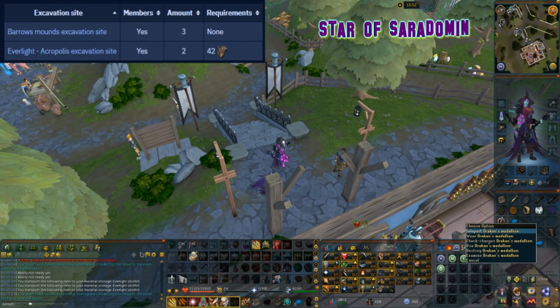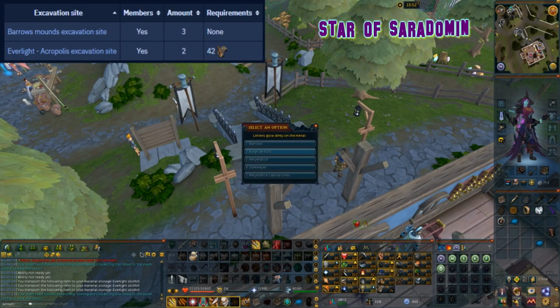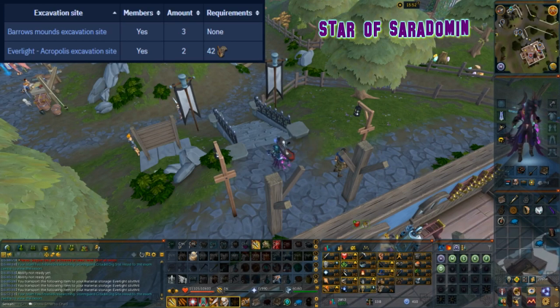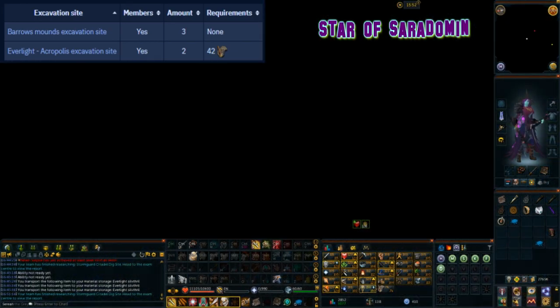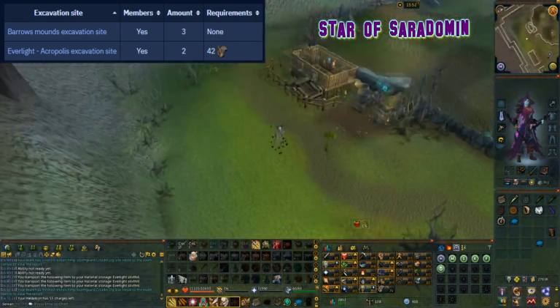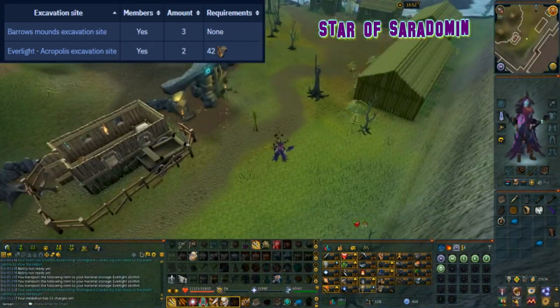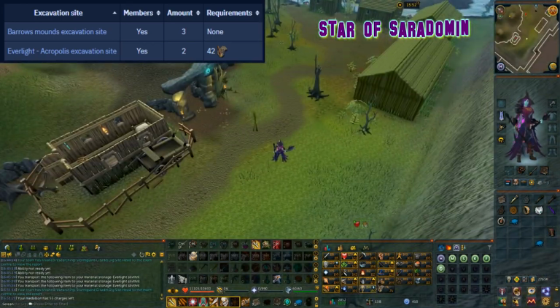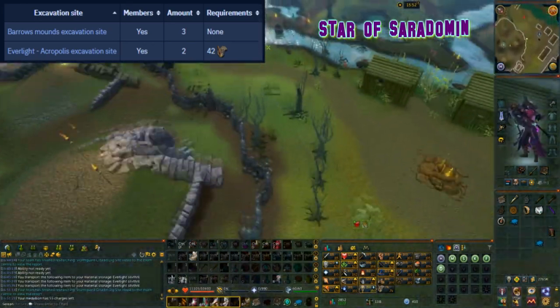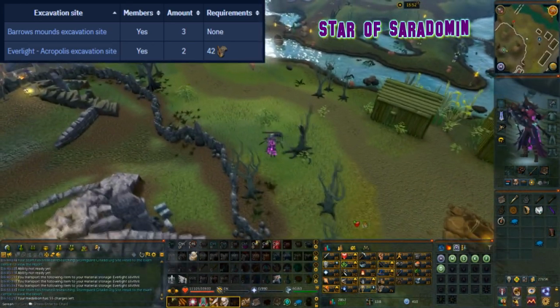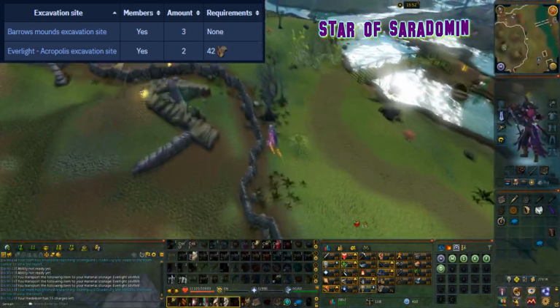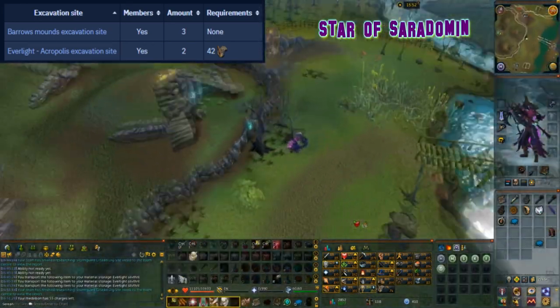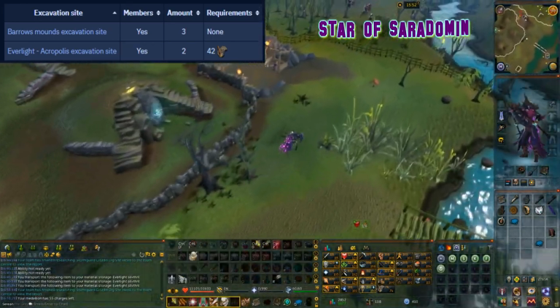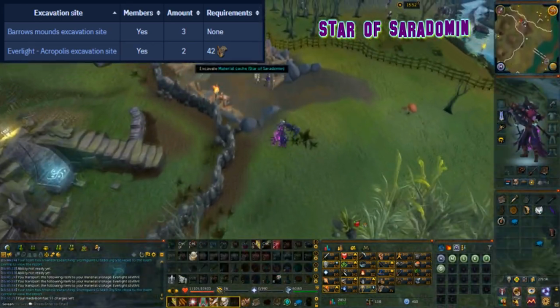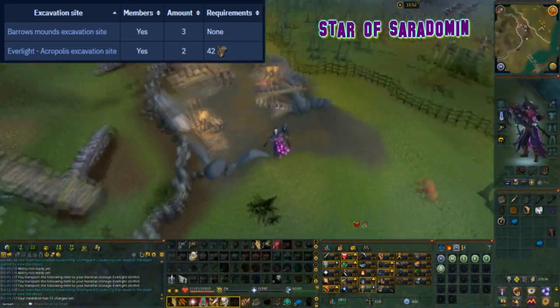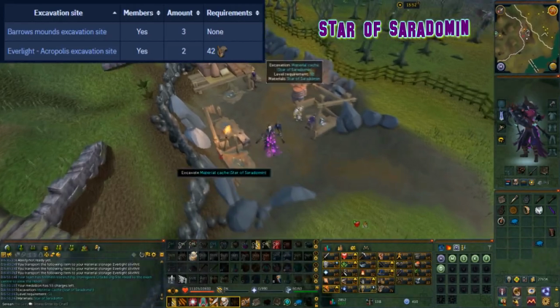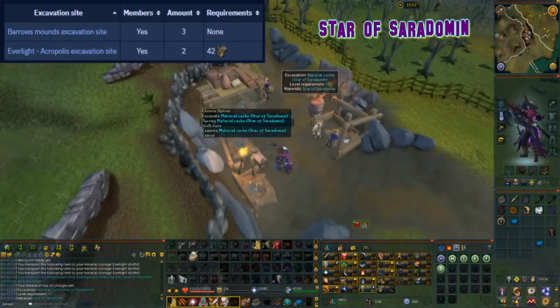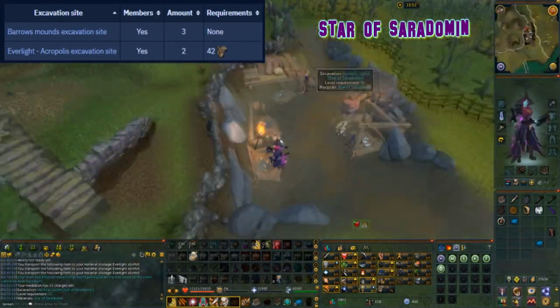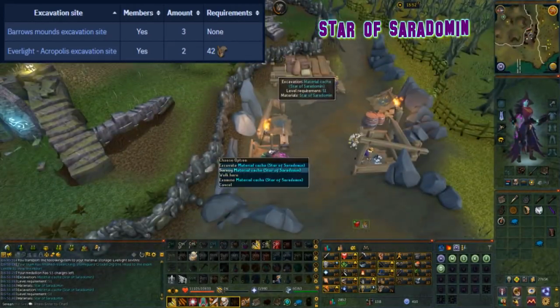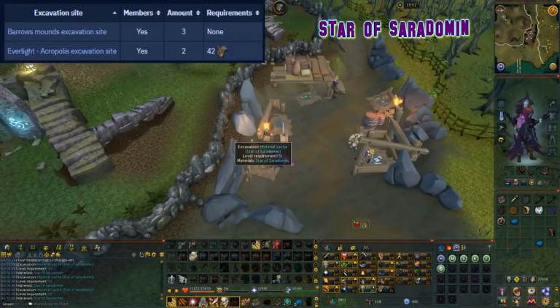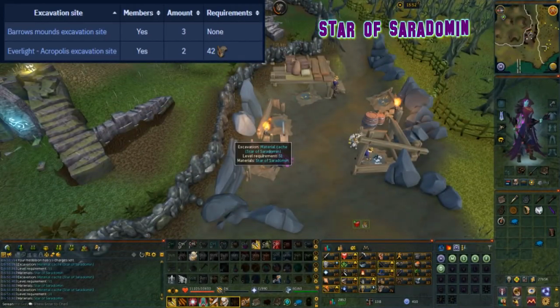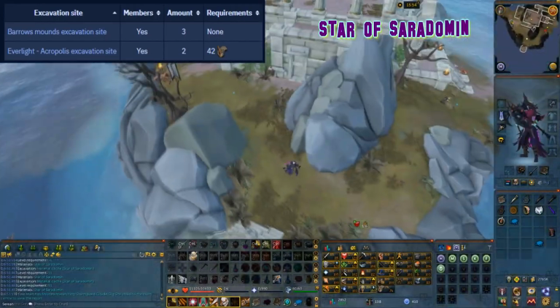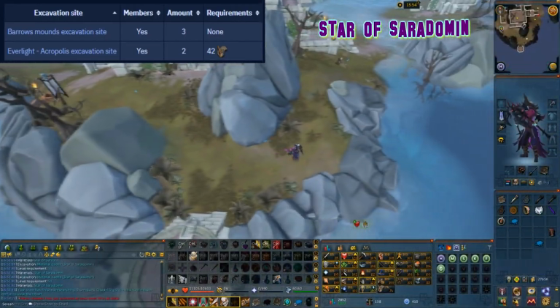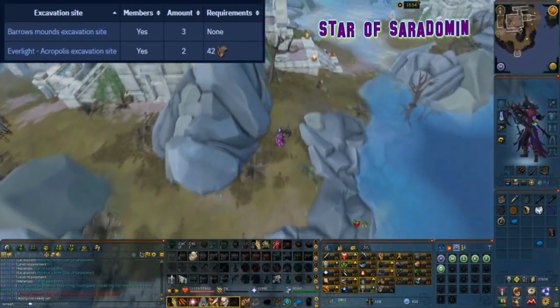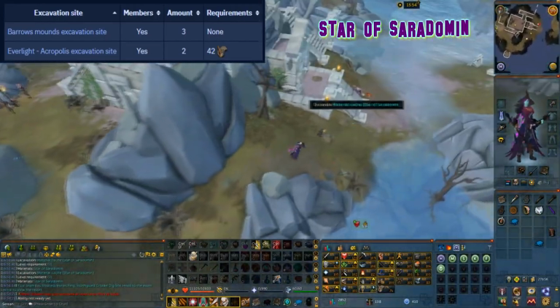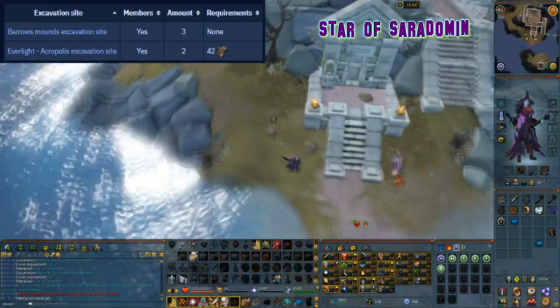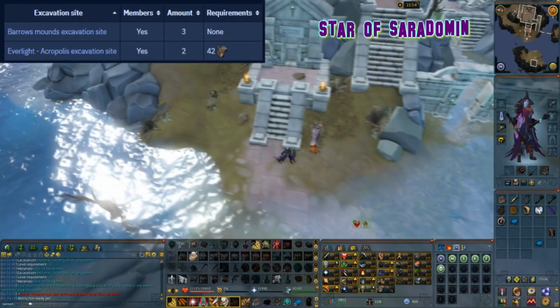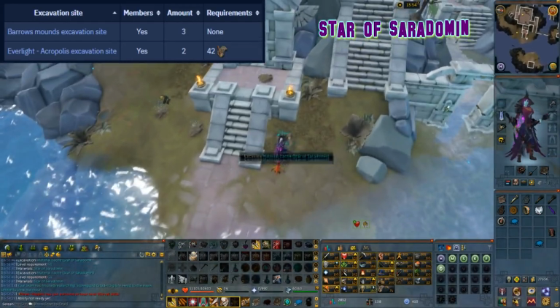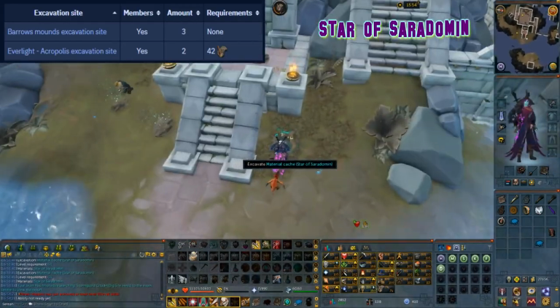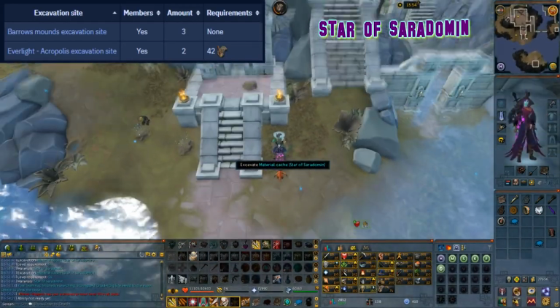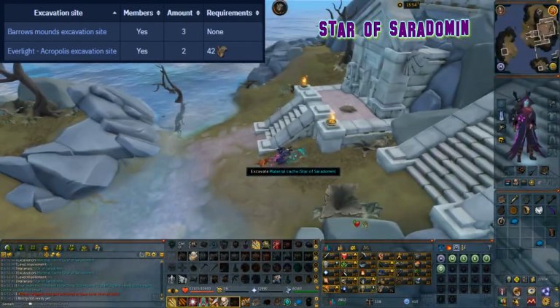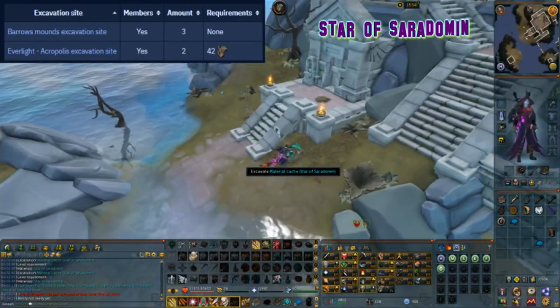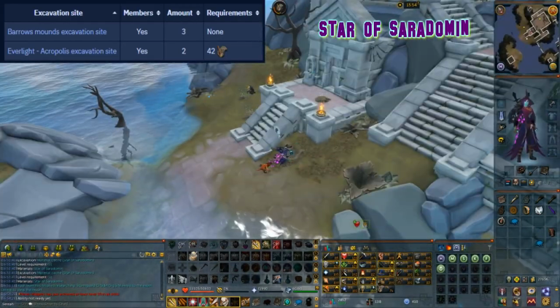This material can be excavated at level 51 arc and can be found at two locations. The first location is at the everlight acrolypus excavation site which has two caches.